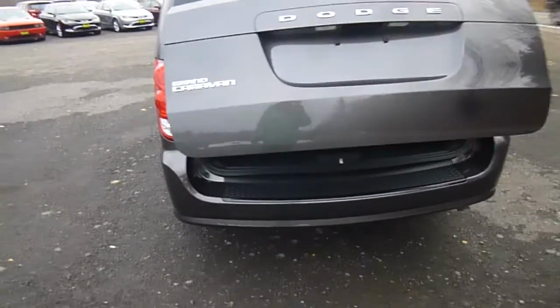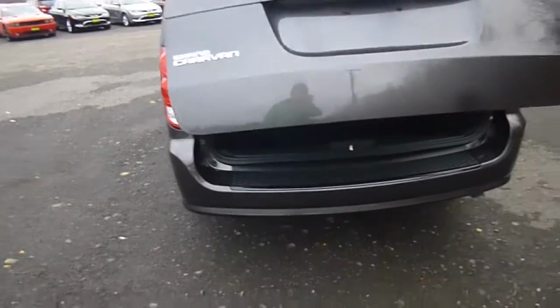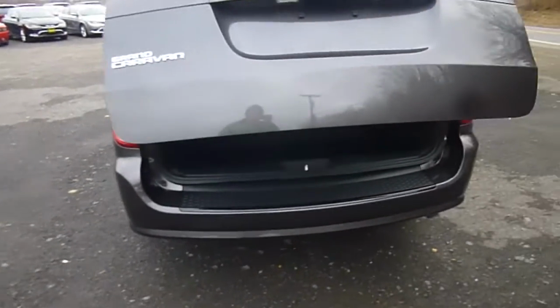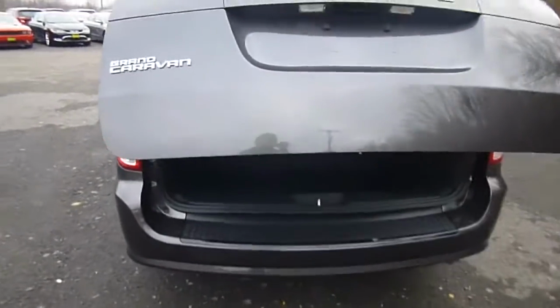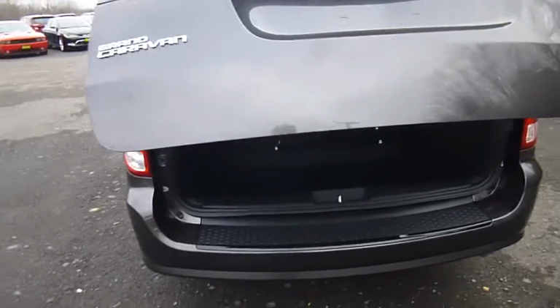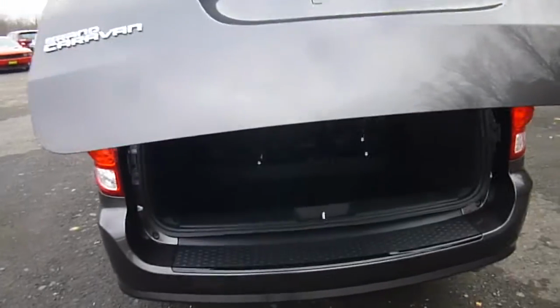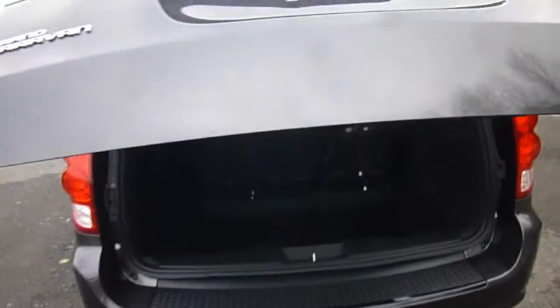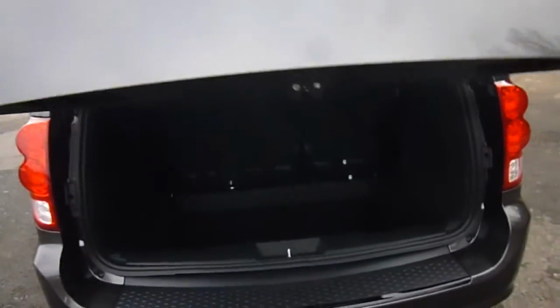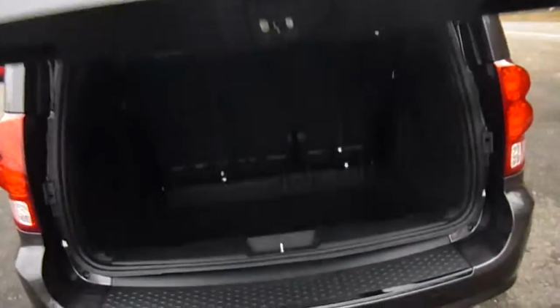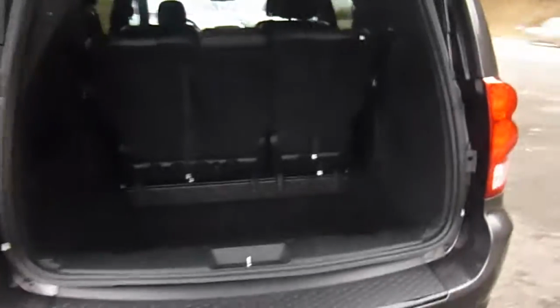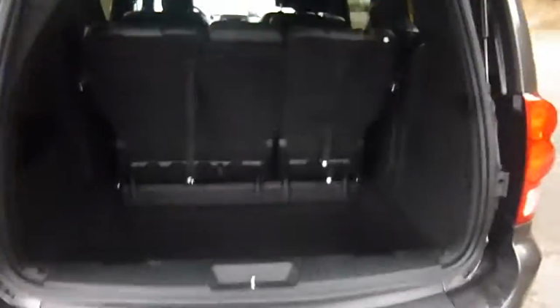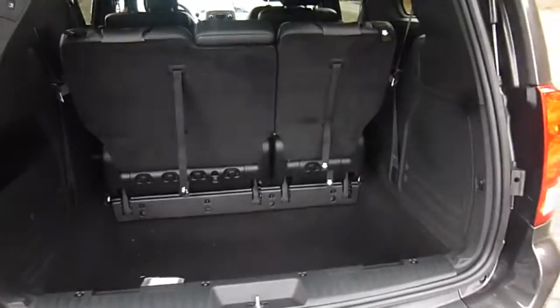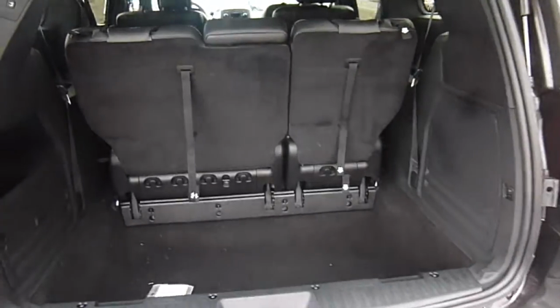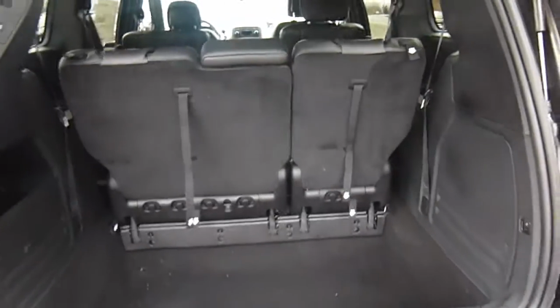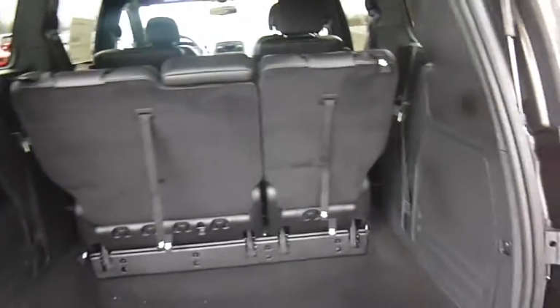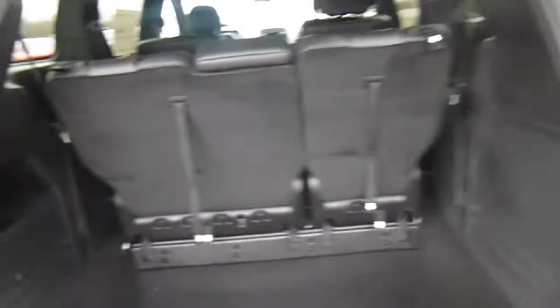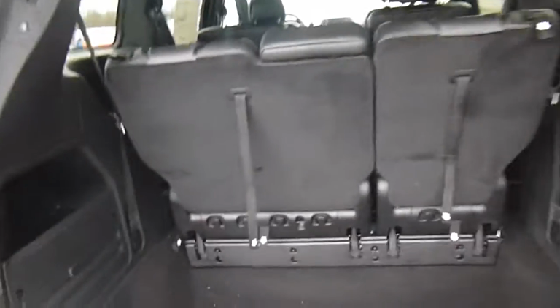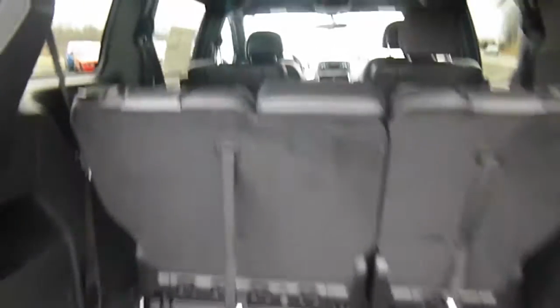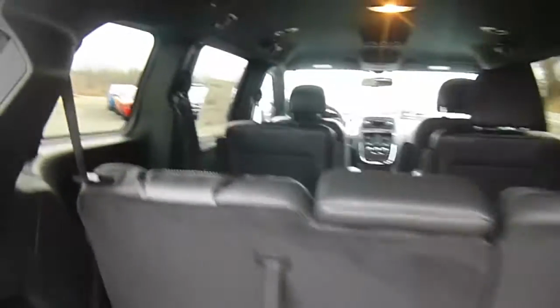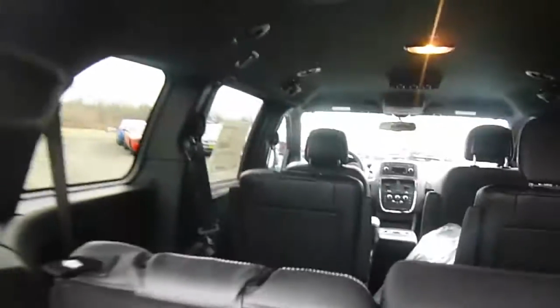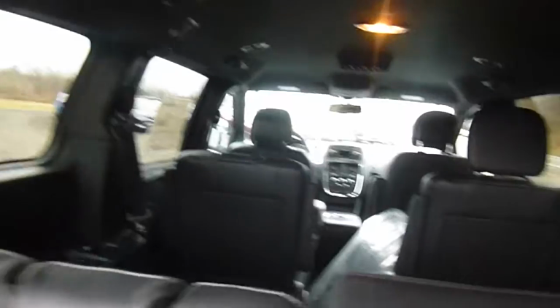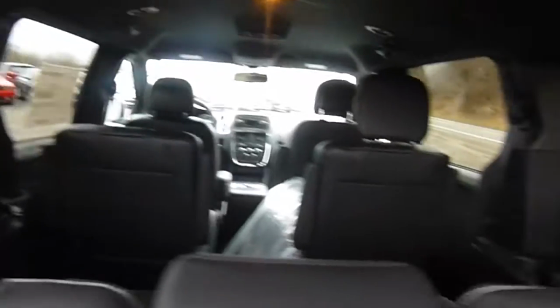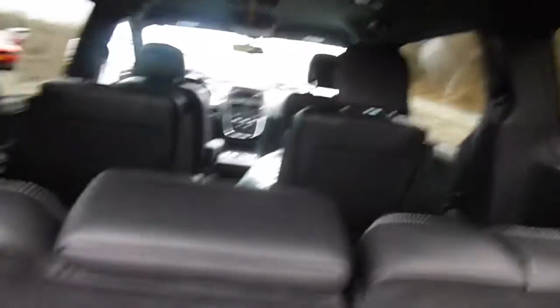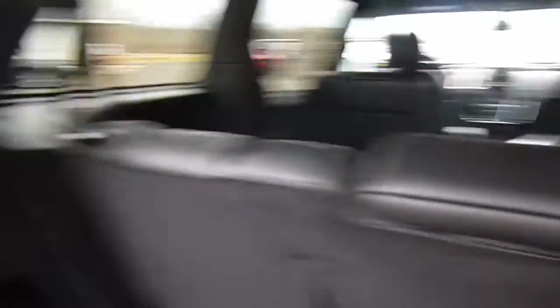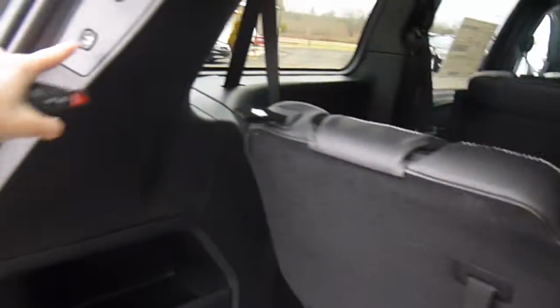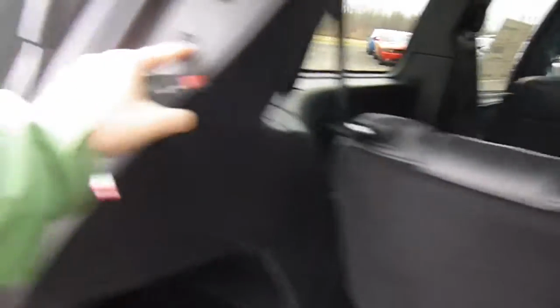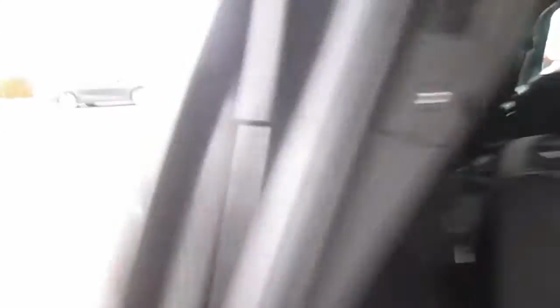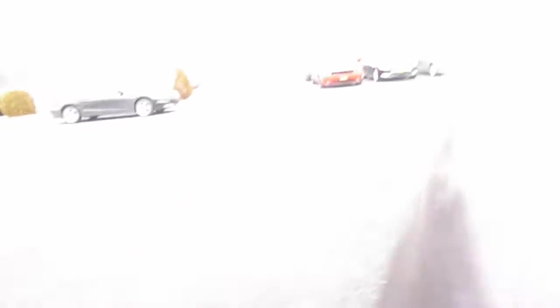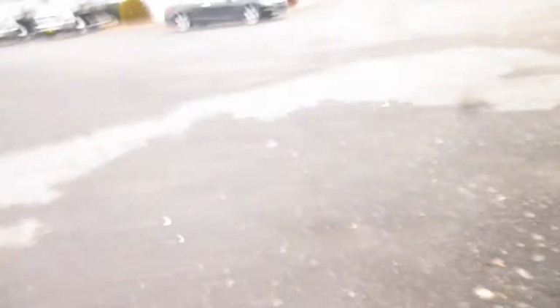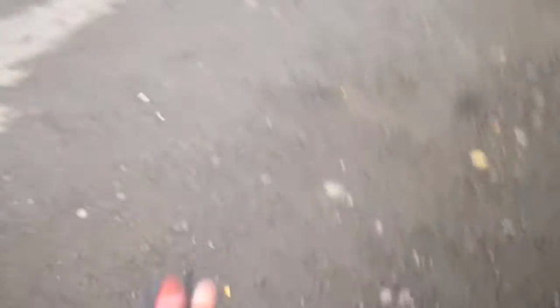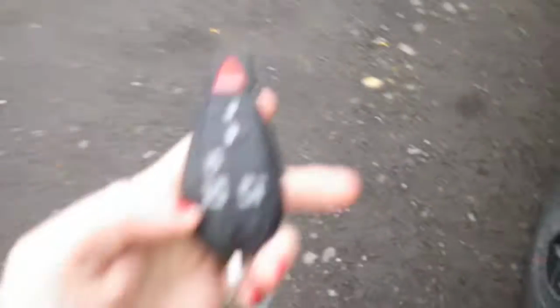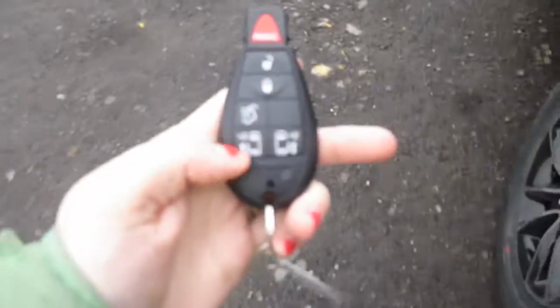Stow-n-Go seating with the second and third row, which means they fold down flat into the floor for all kinds of storage space. Let's go over and check that out.